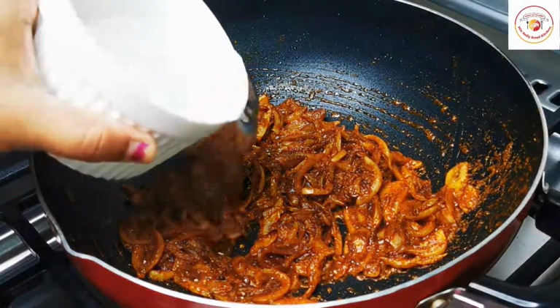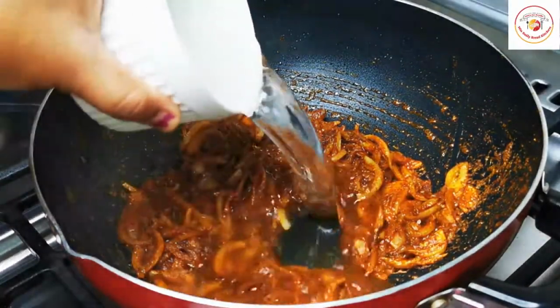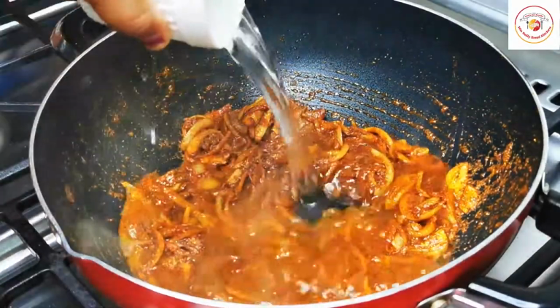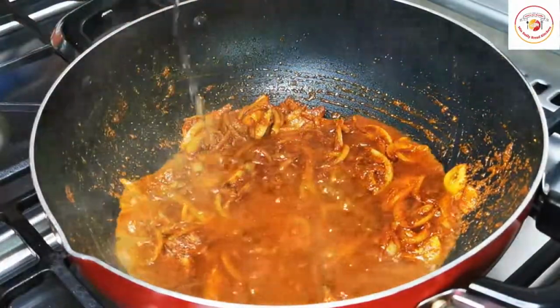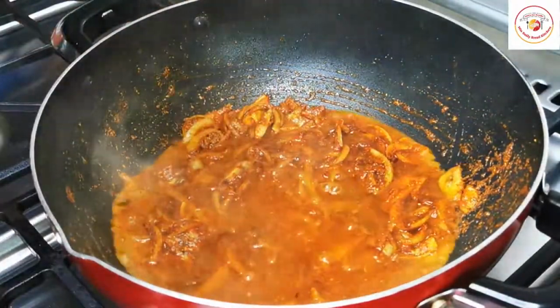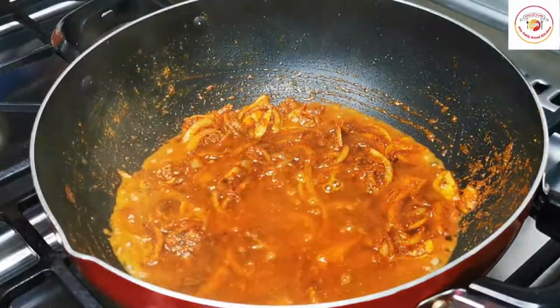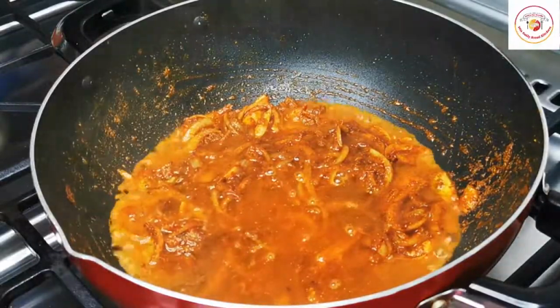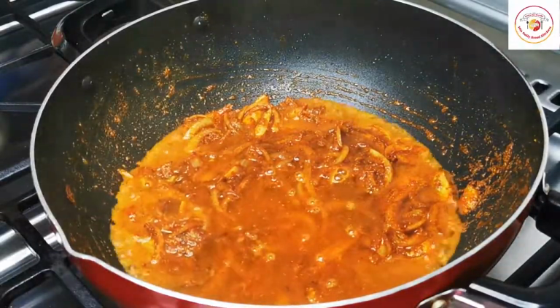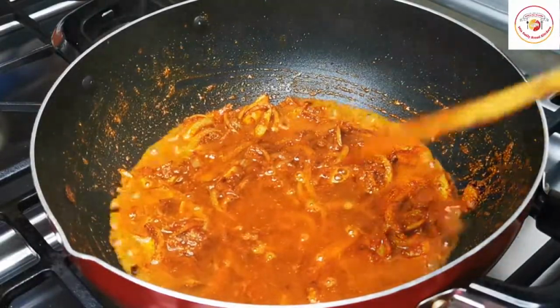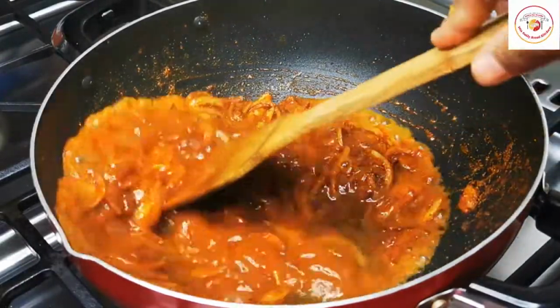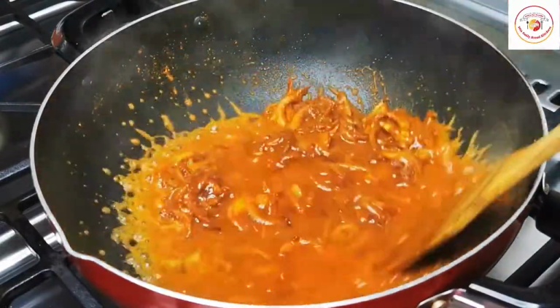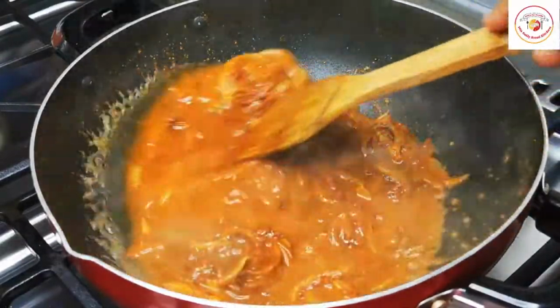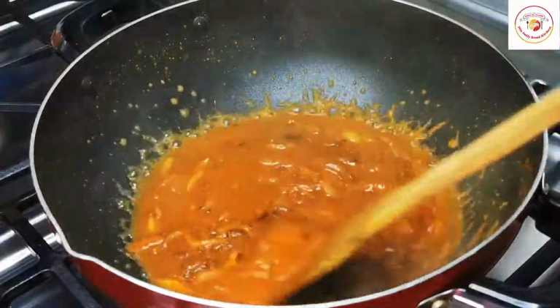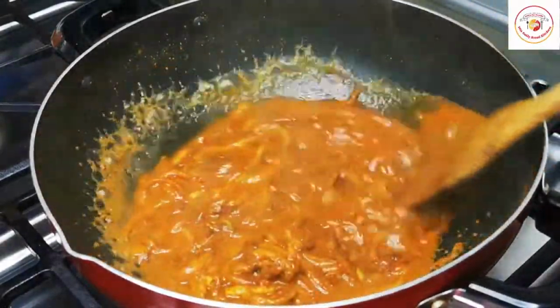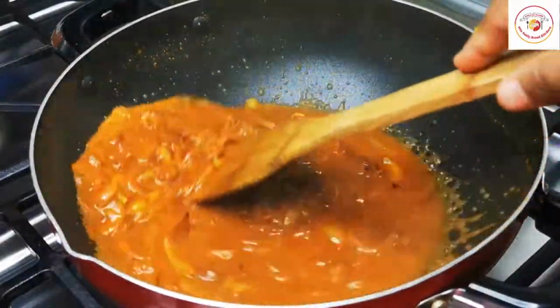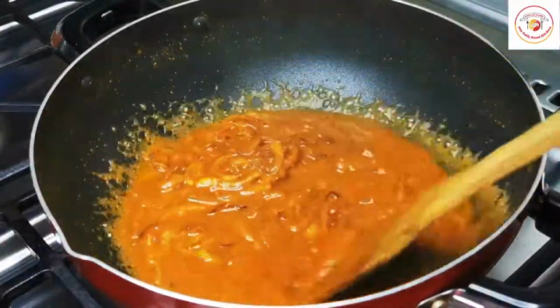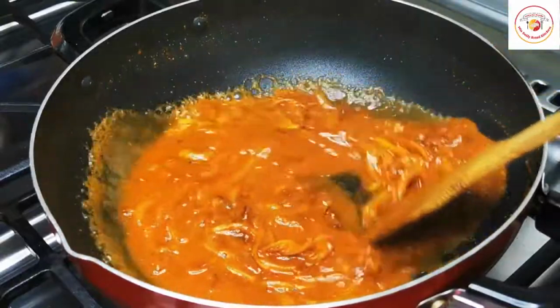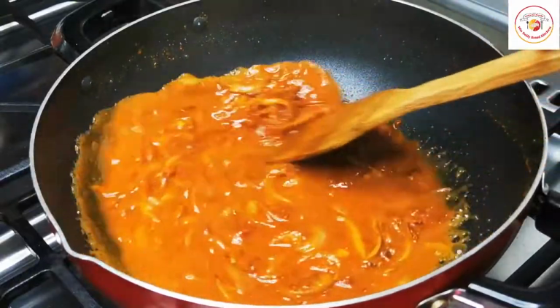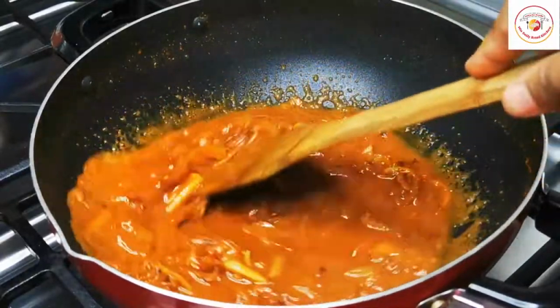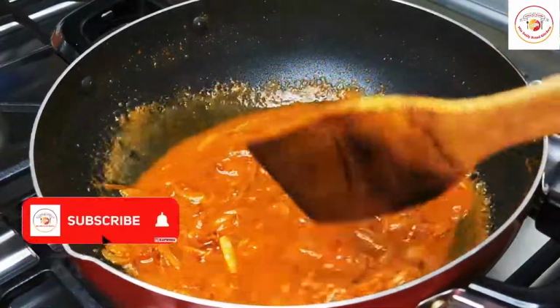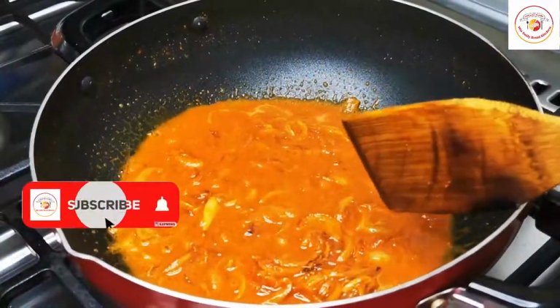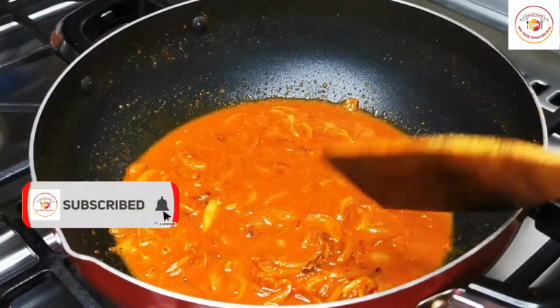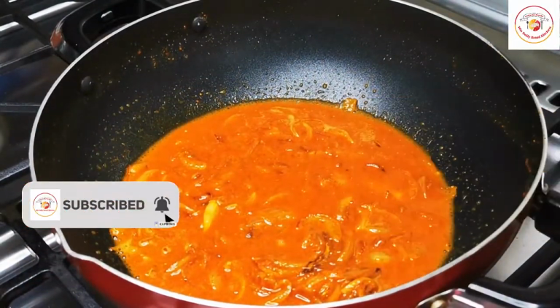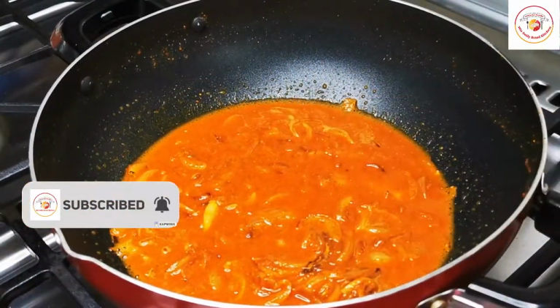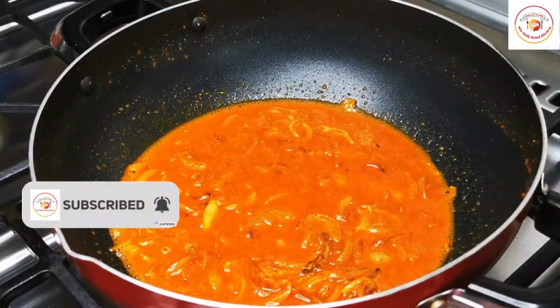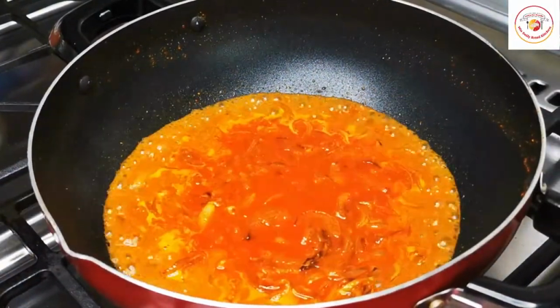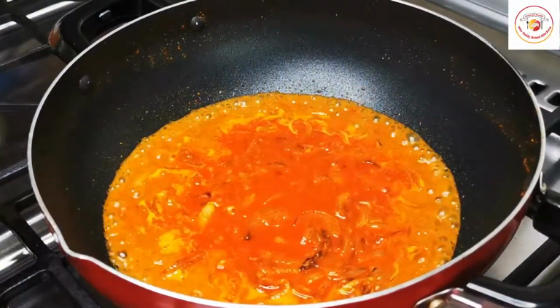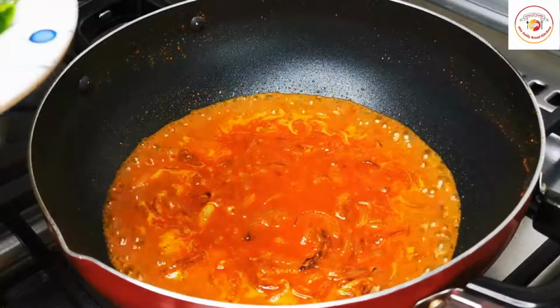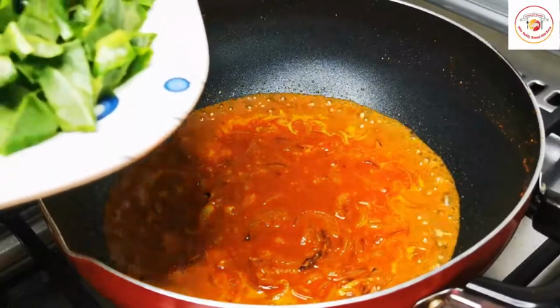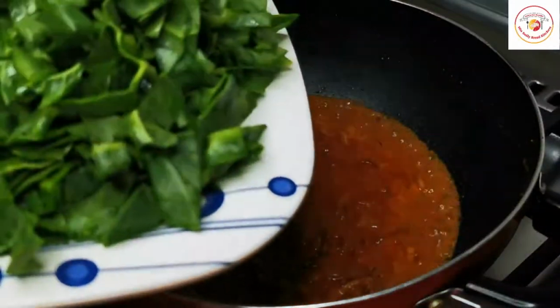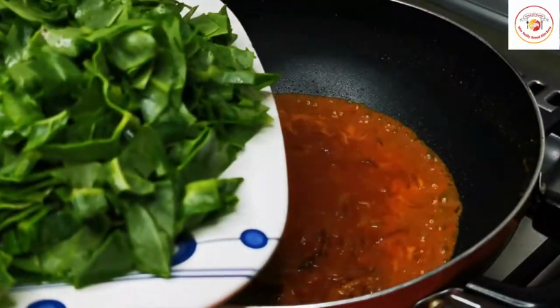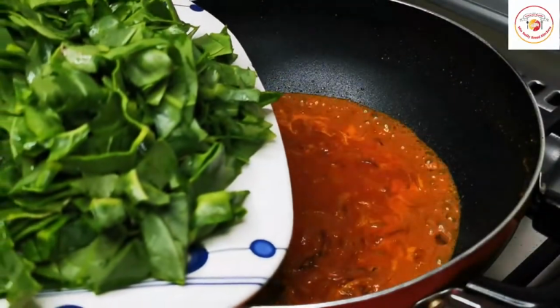Once the raw smell is gone, add a small bowl of water, mix well, and let it get two to three boils. Continue on medium flame.